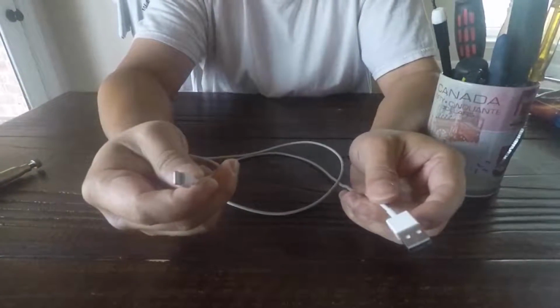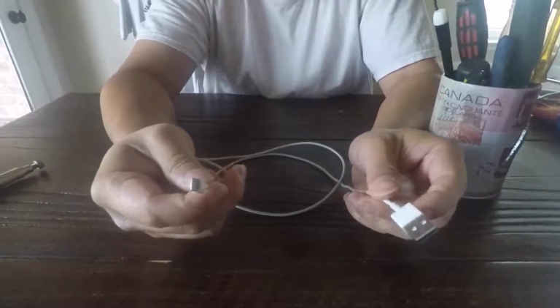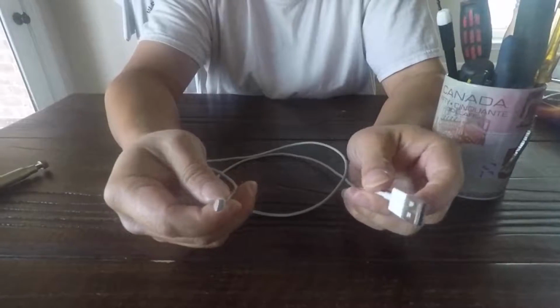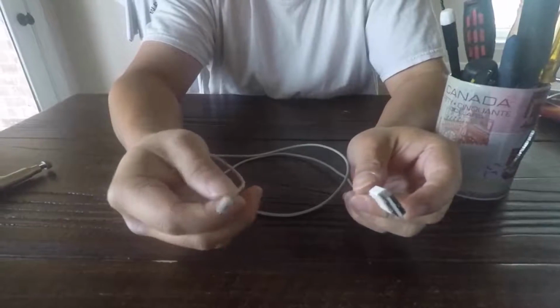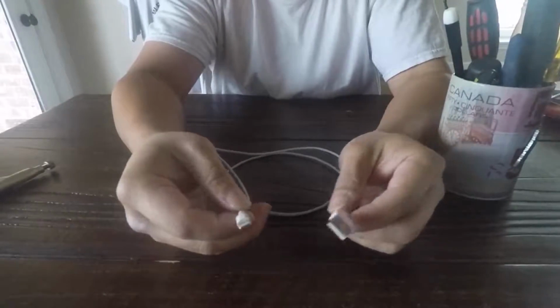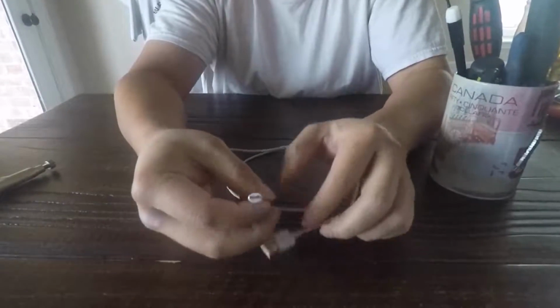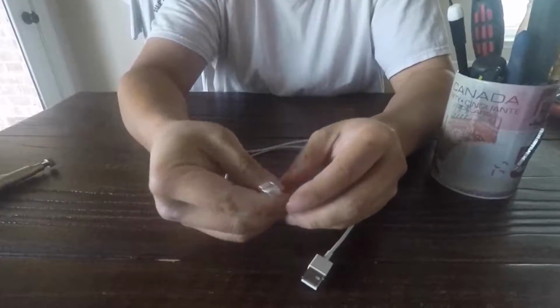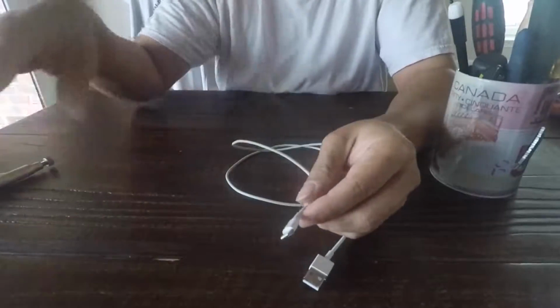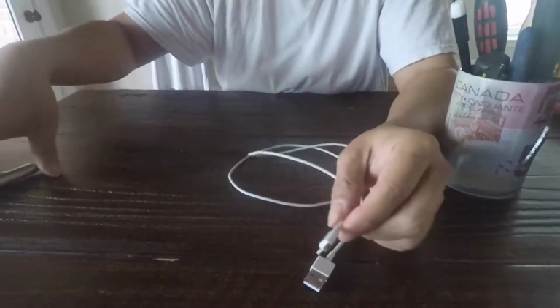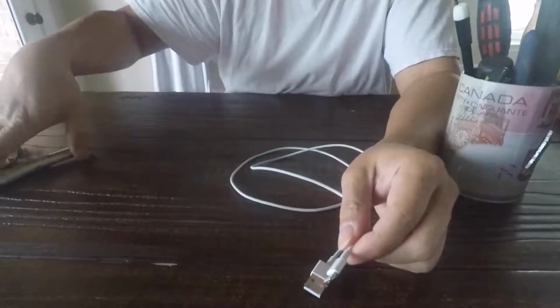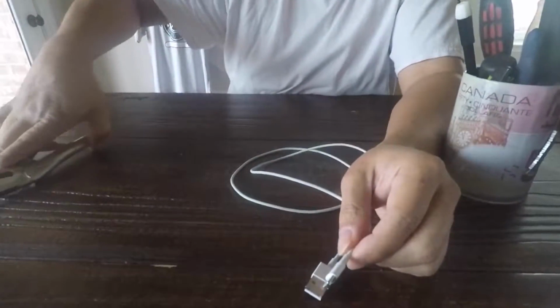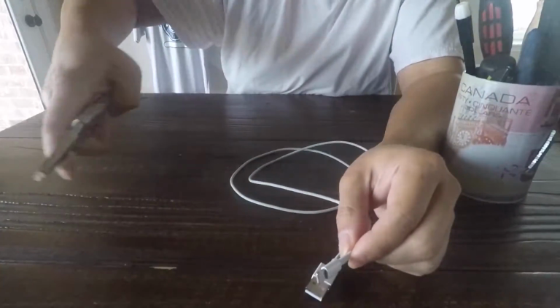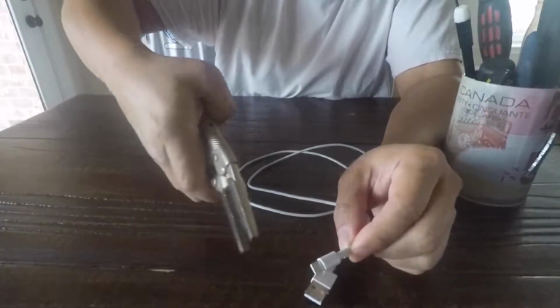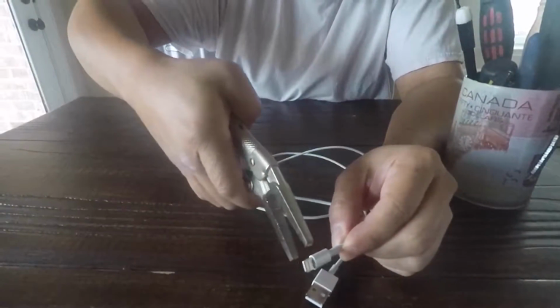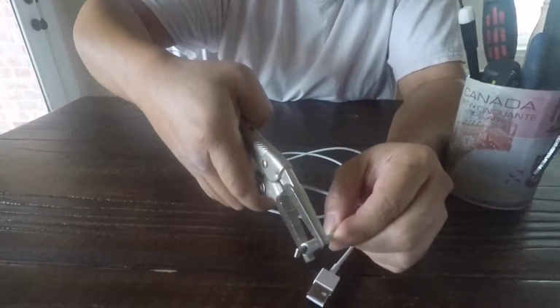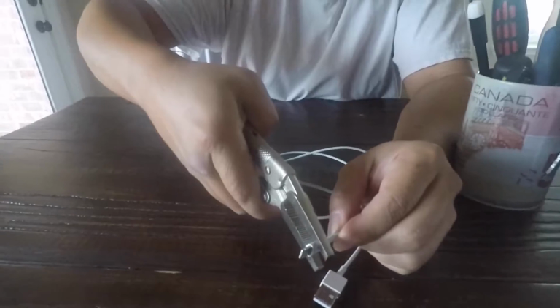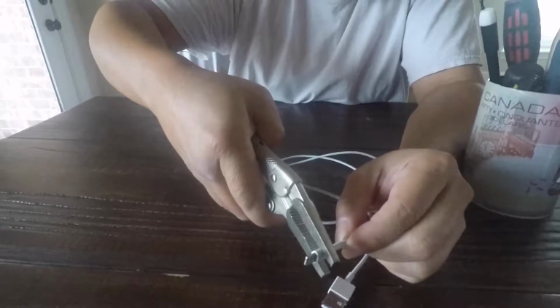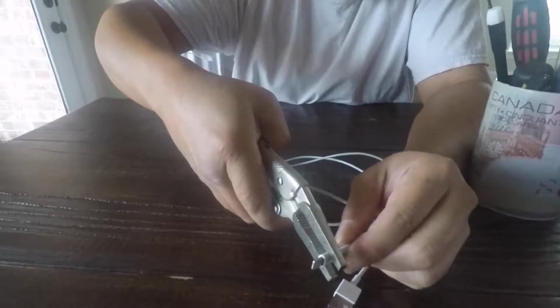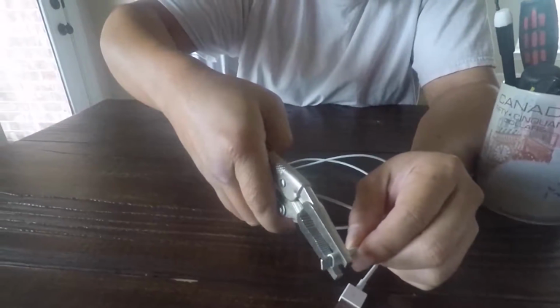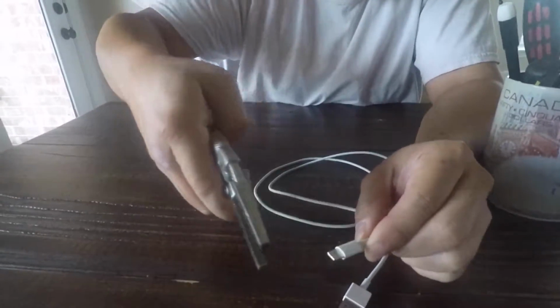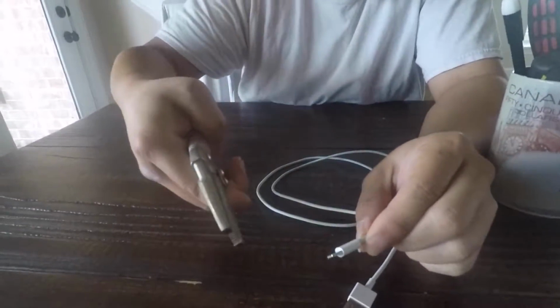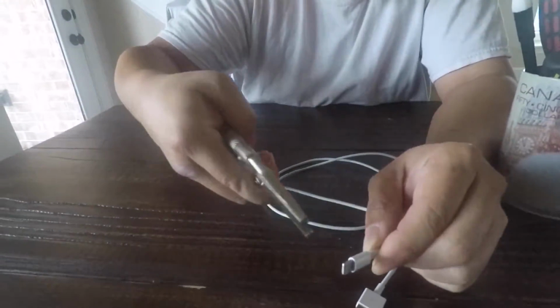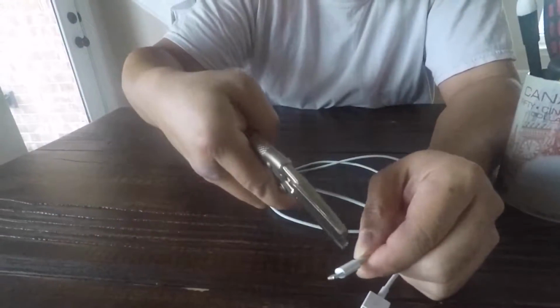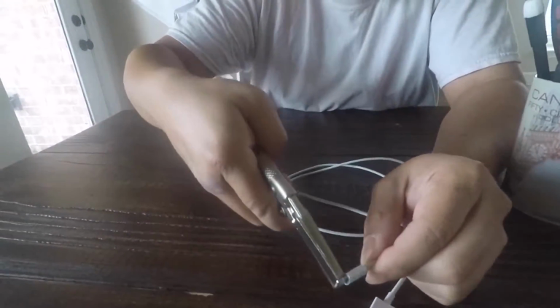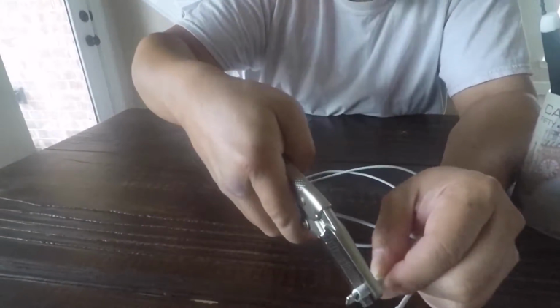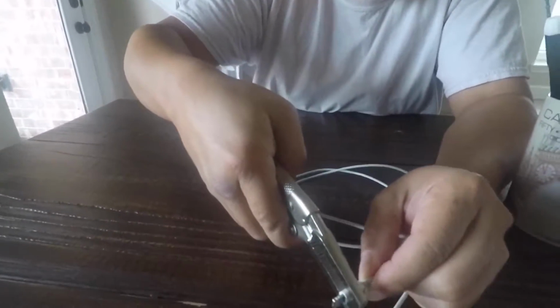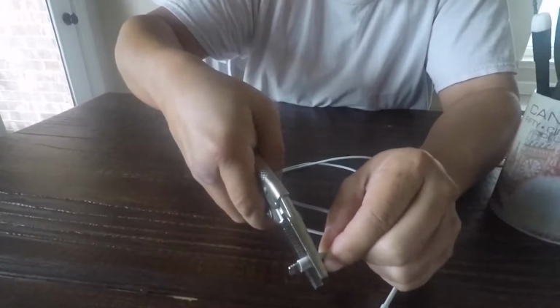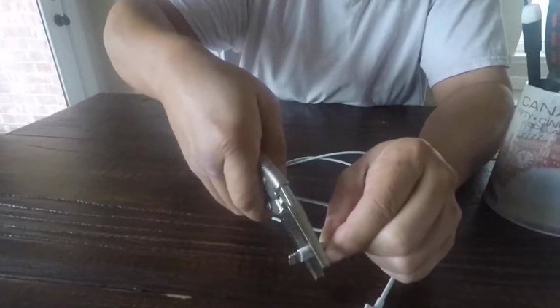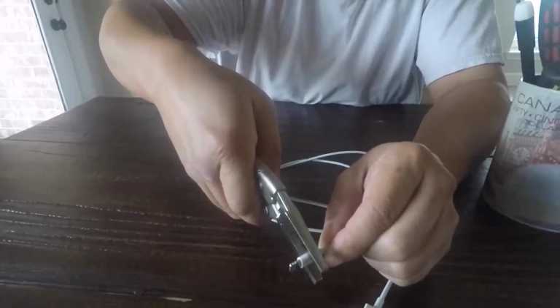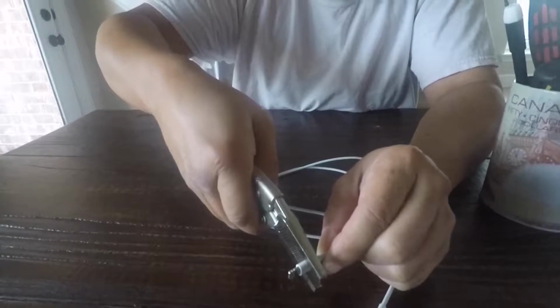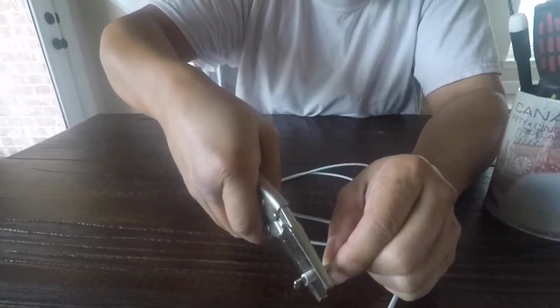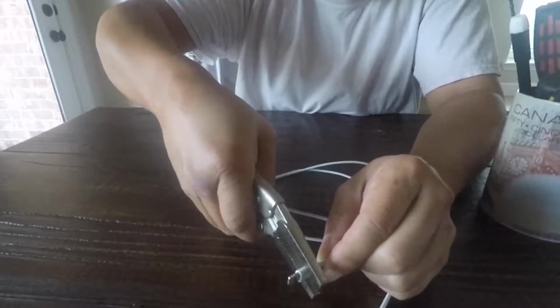So I decided to try to open it and see. This is a cable that is dead and I'm just gonna try to crack it open.